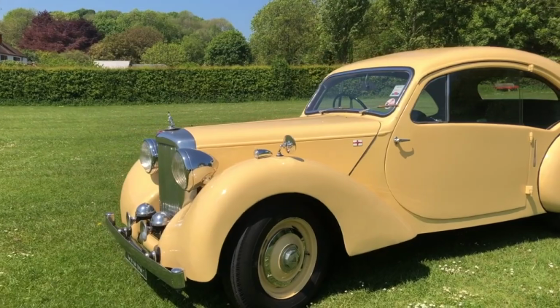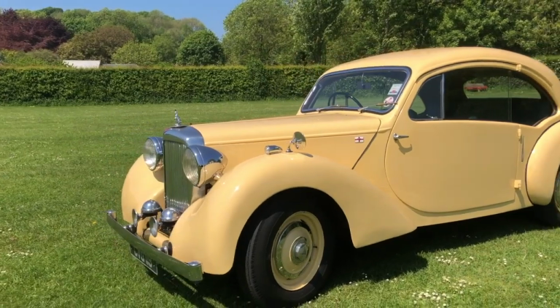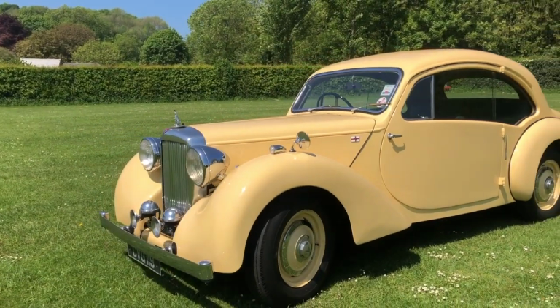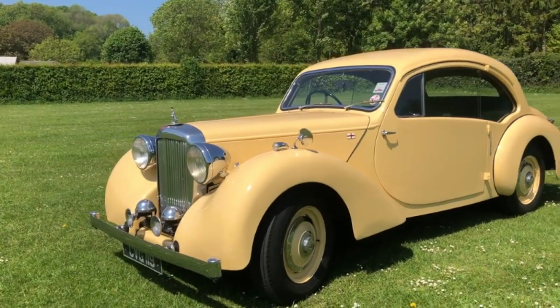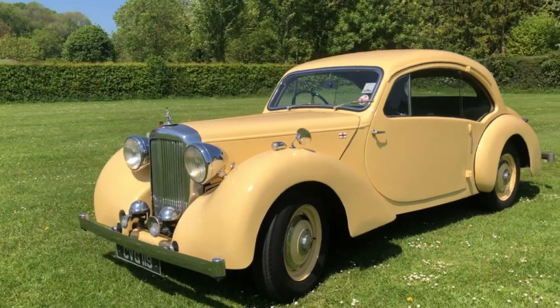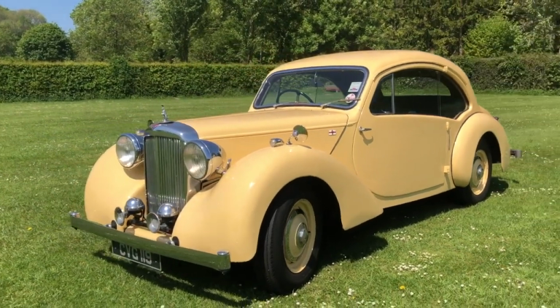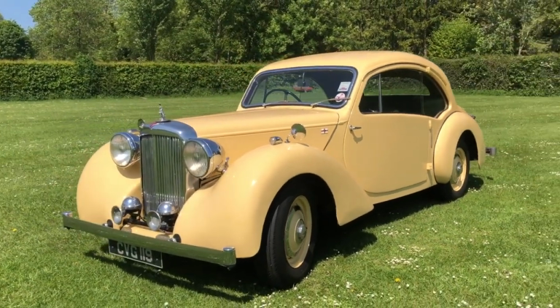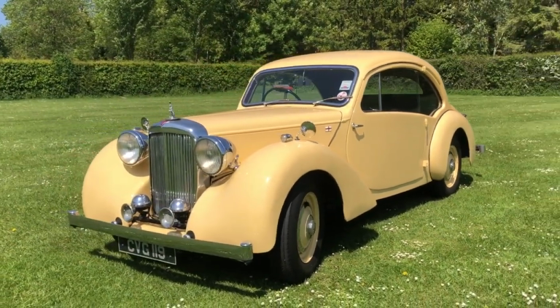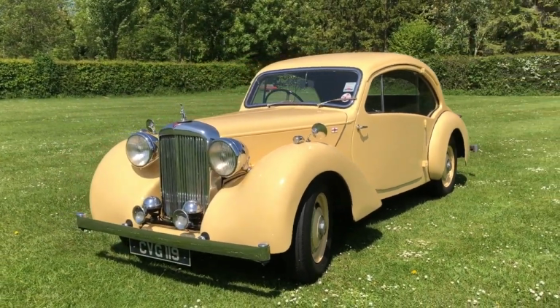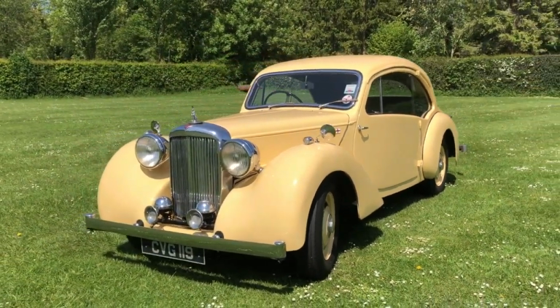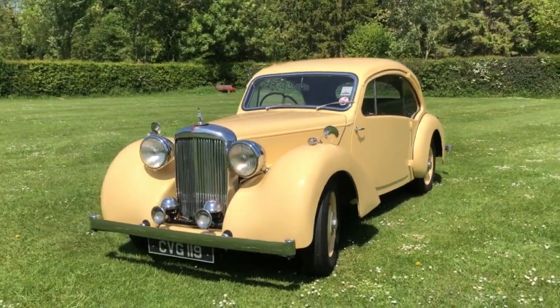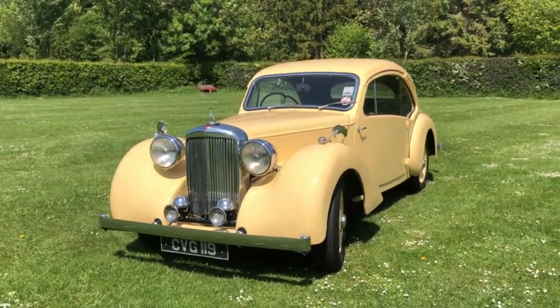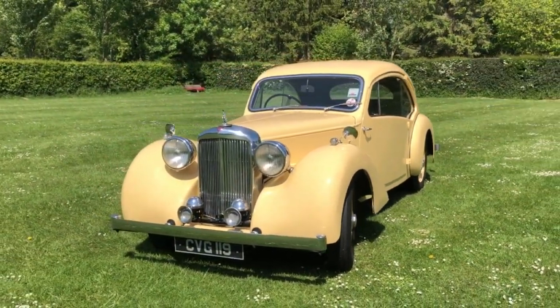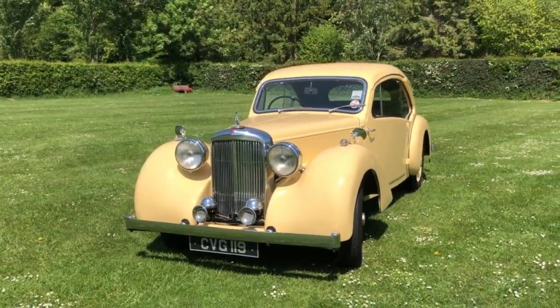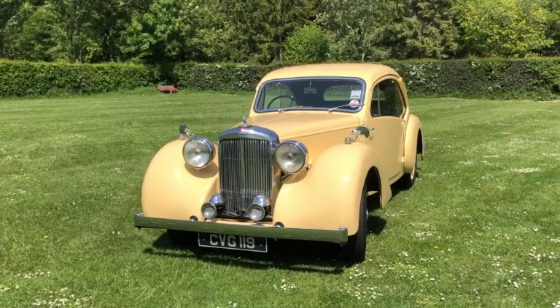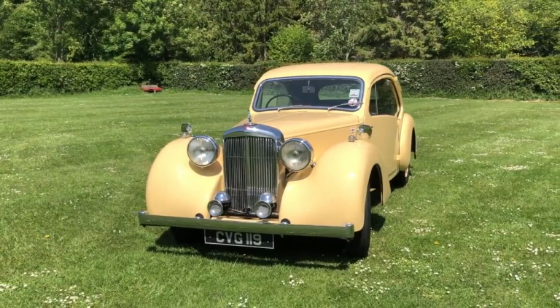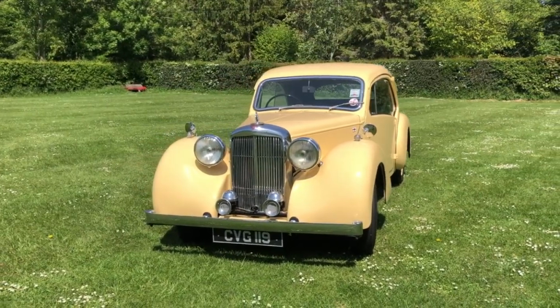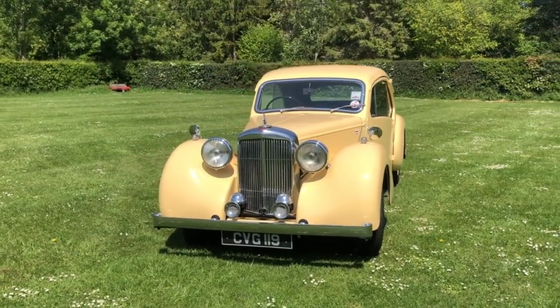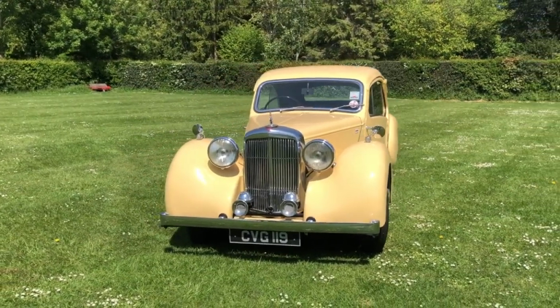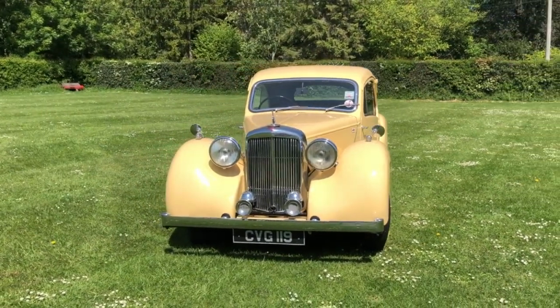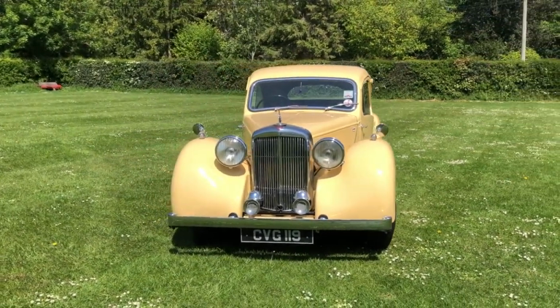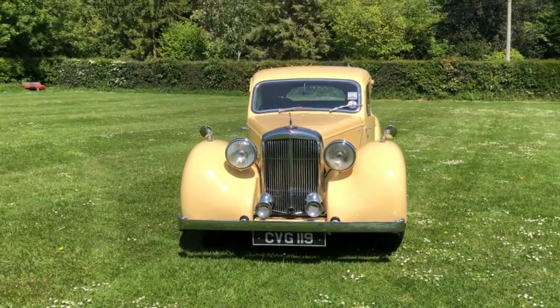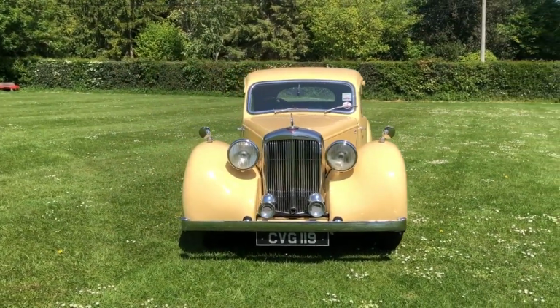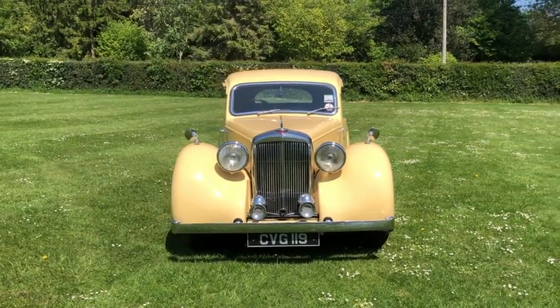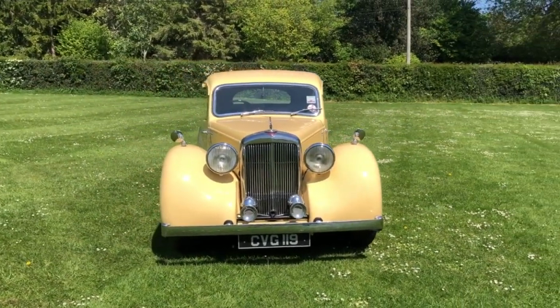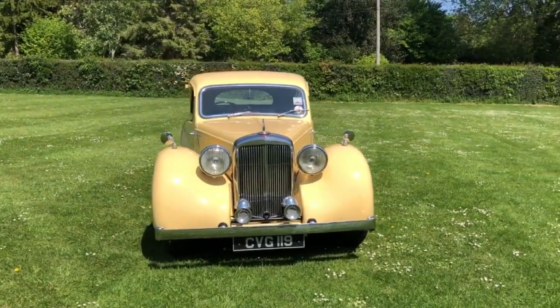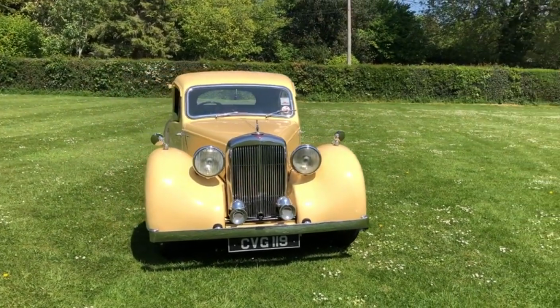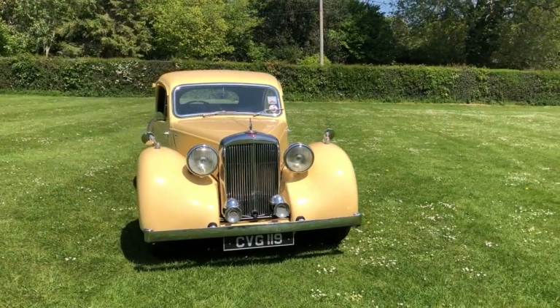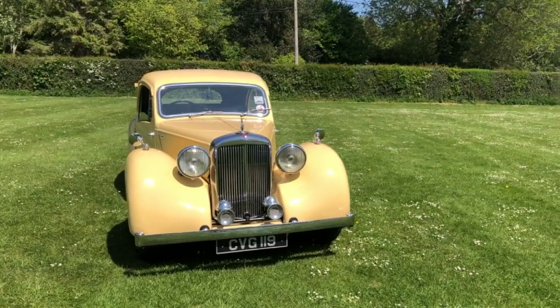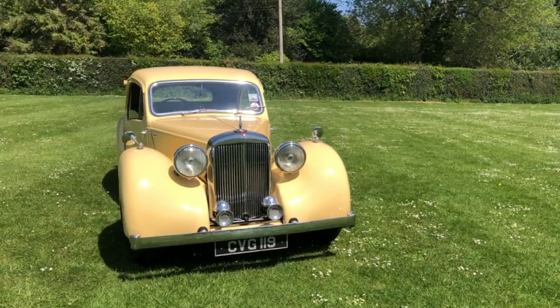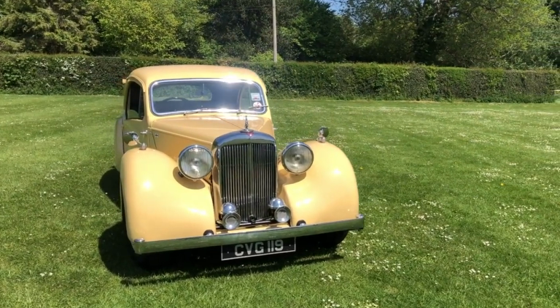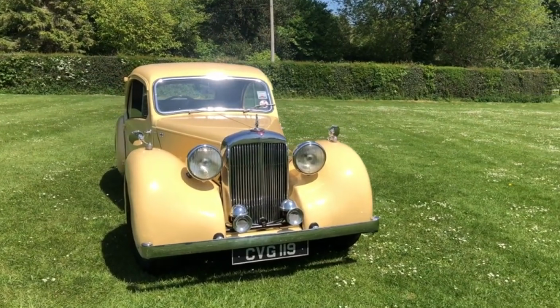Although it's from earlier models, it's nice to see the traditional Alvis hare mascot adorning the radiator cap. With the twin horns, the front does present quite a purposeful appearance.